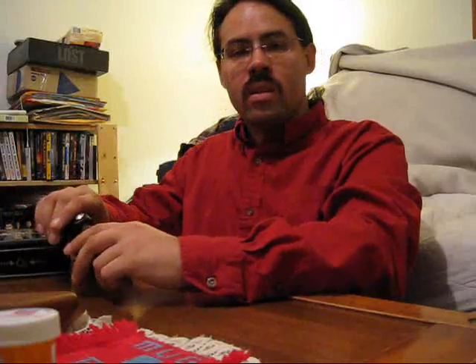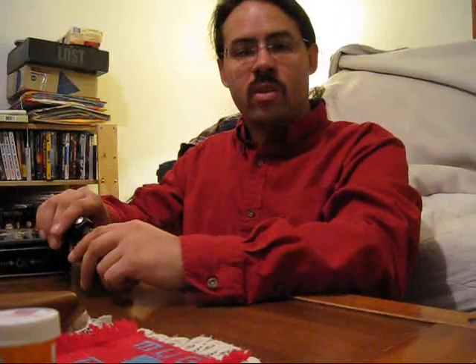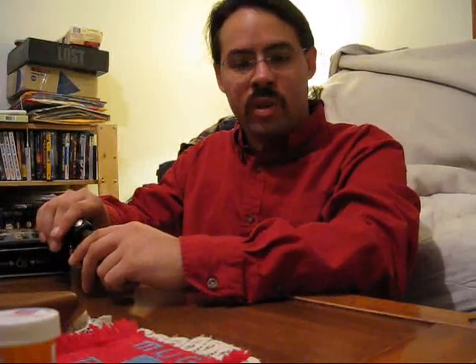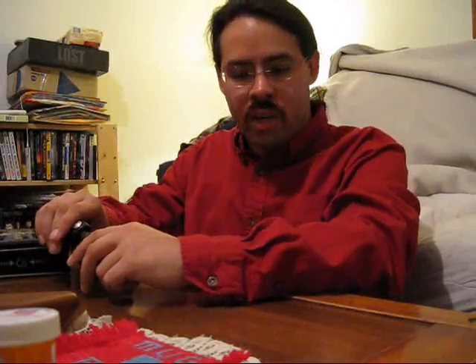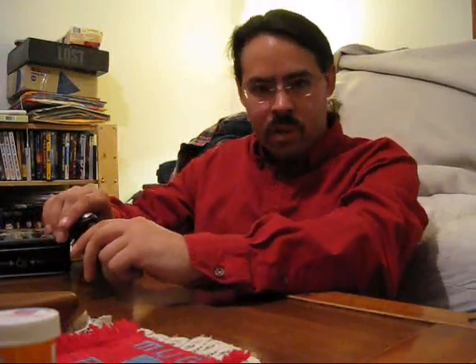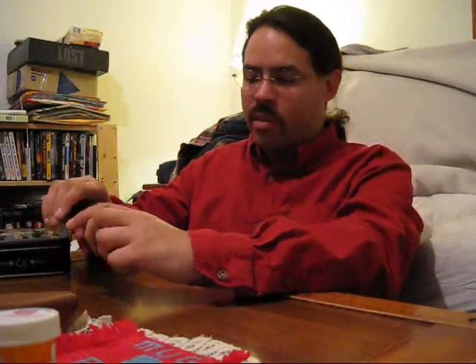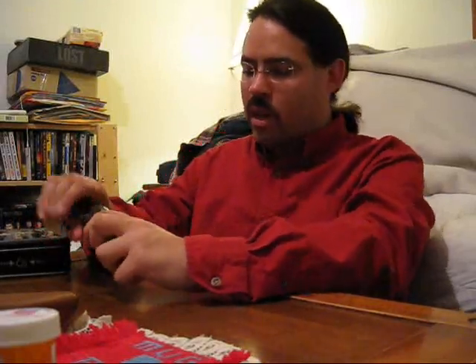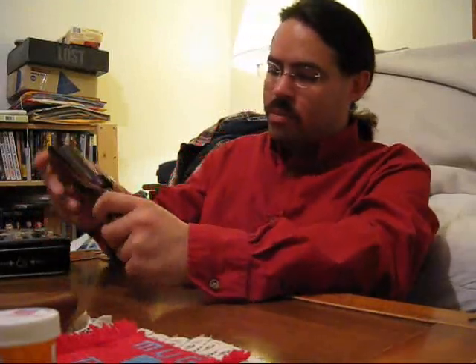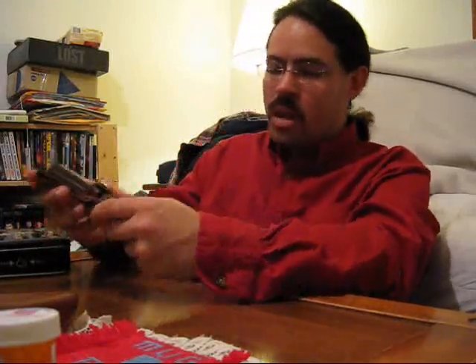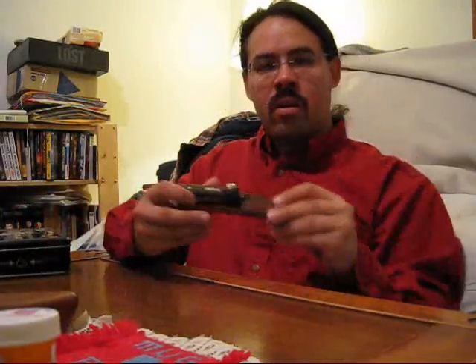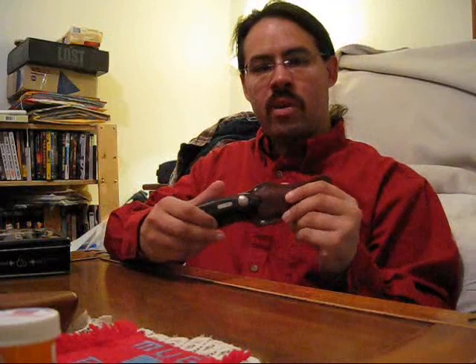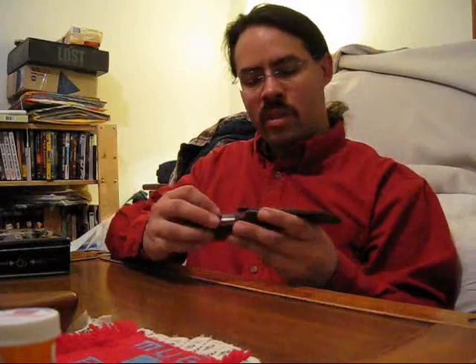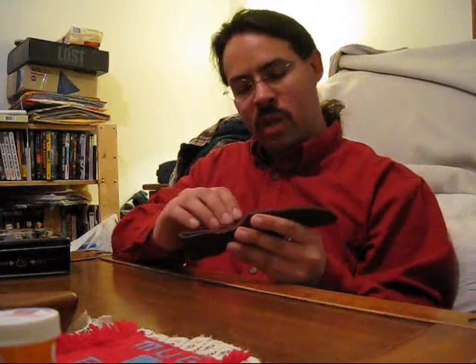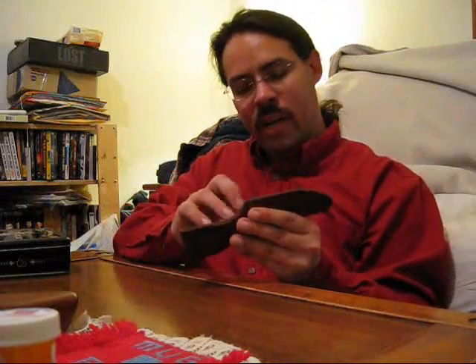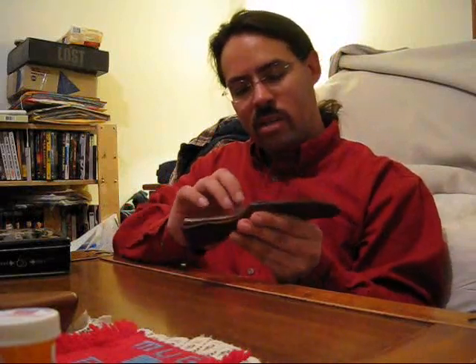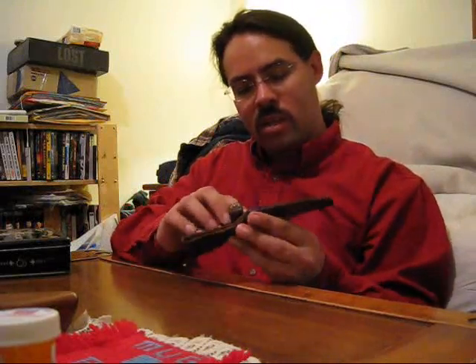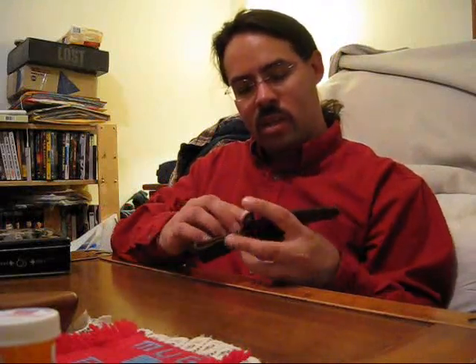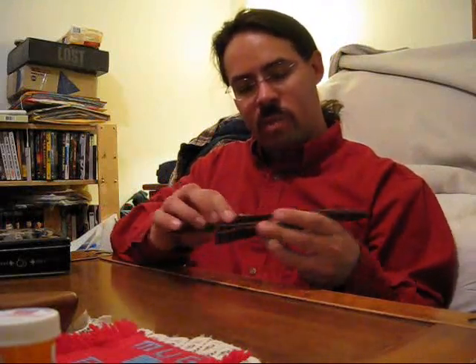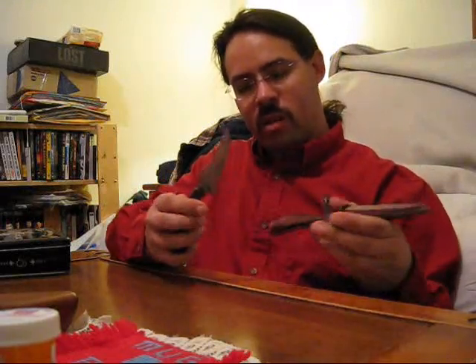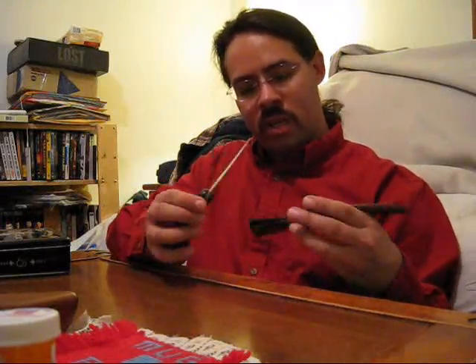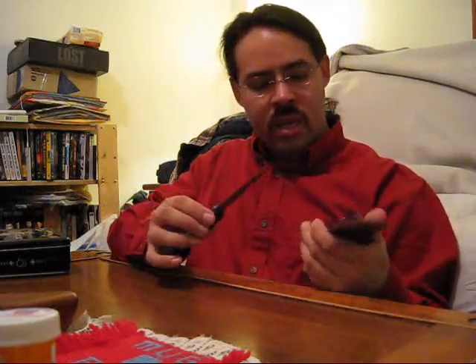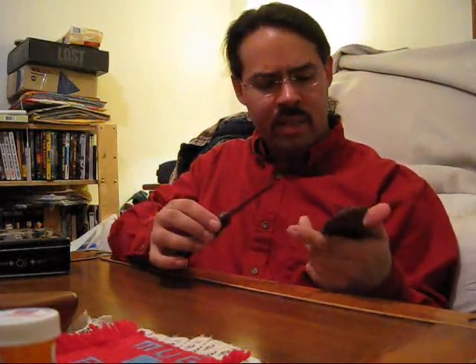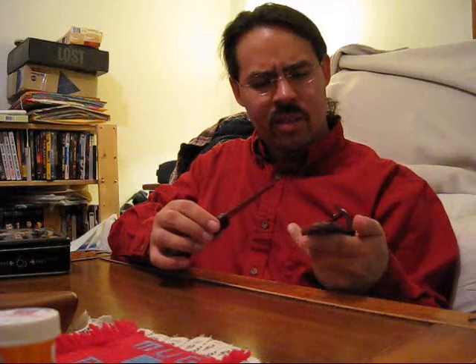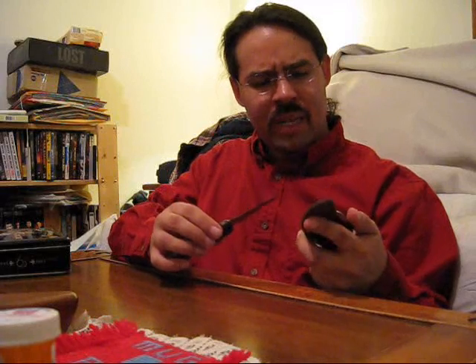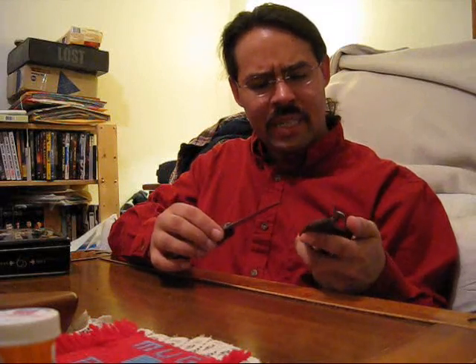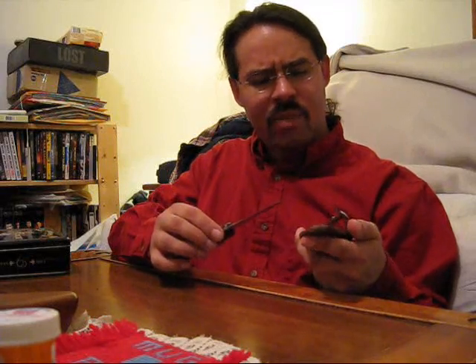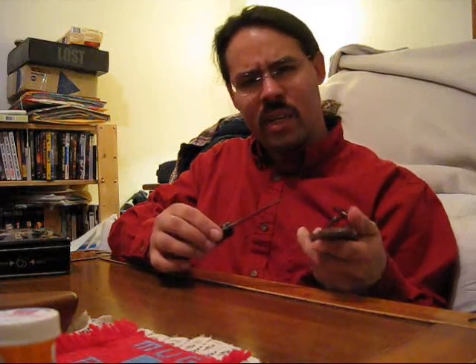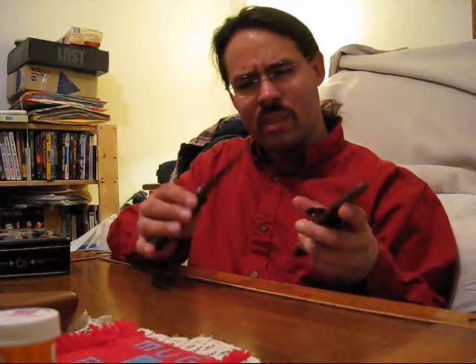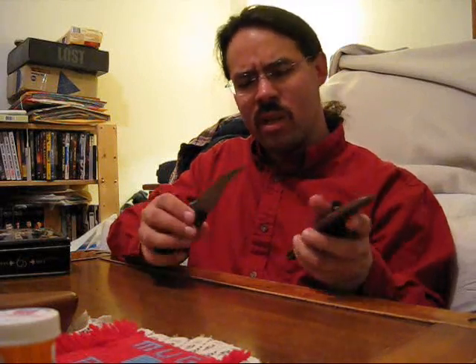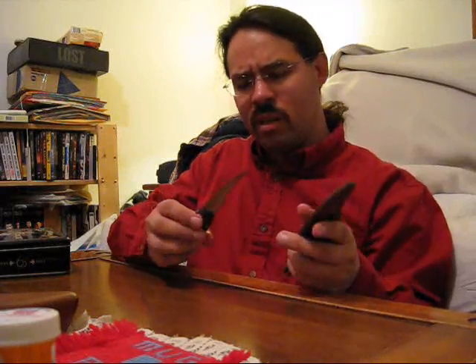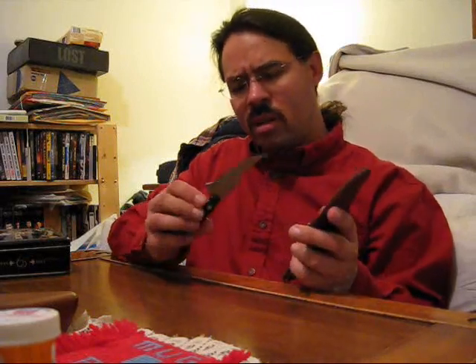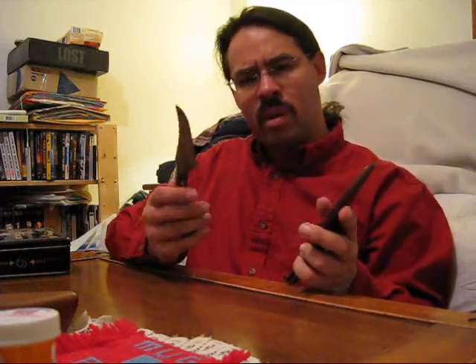I want to do a review here today for a new Old Timer knife. This is my old Sharp Finger — I've had this since about 1995 or '96, back when they were made in the United States.